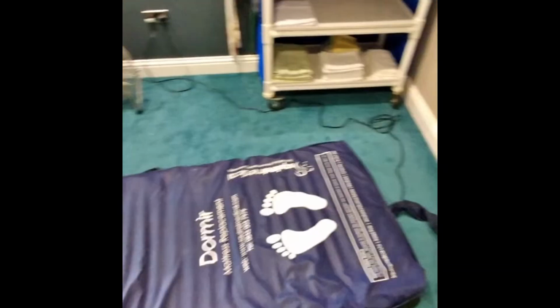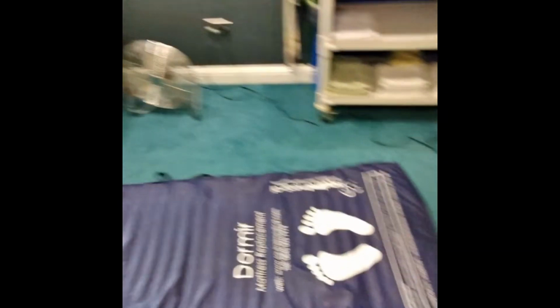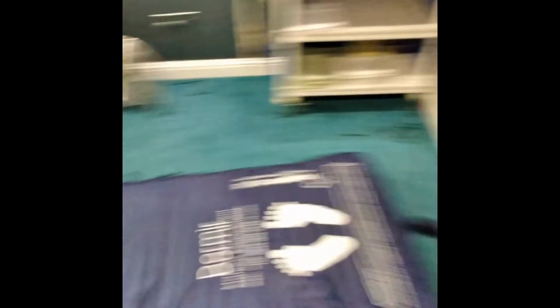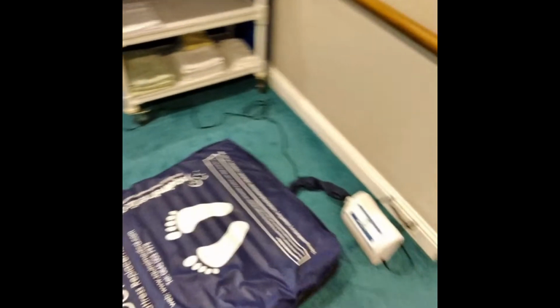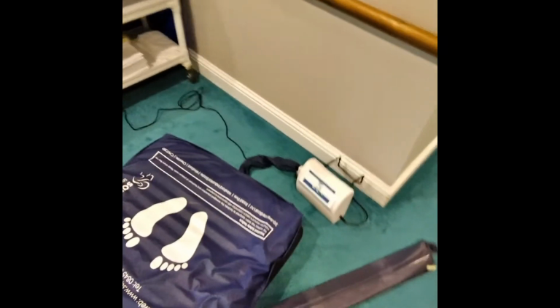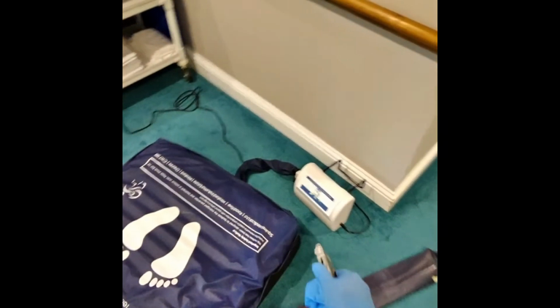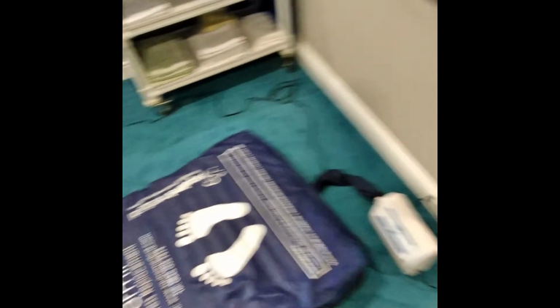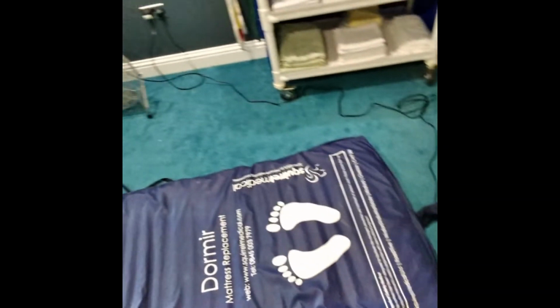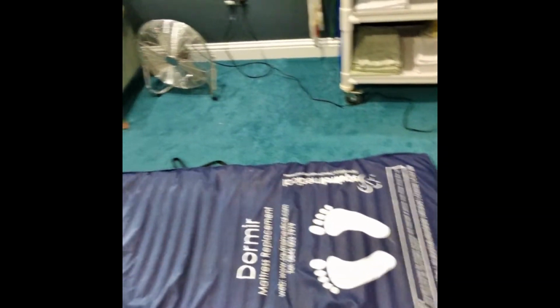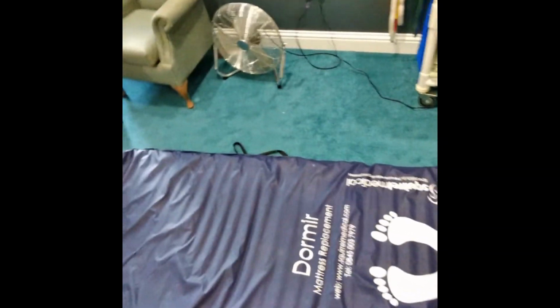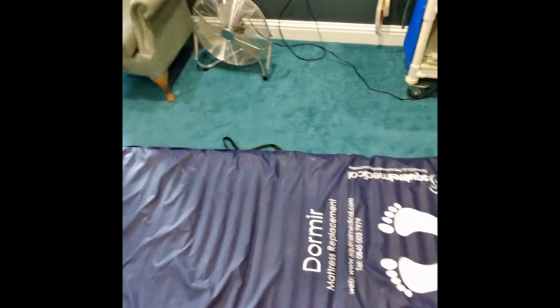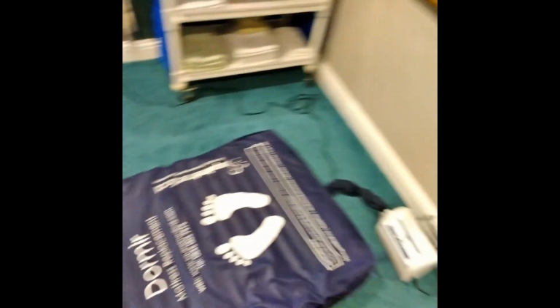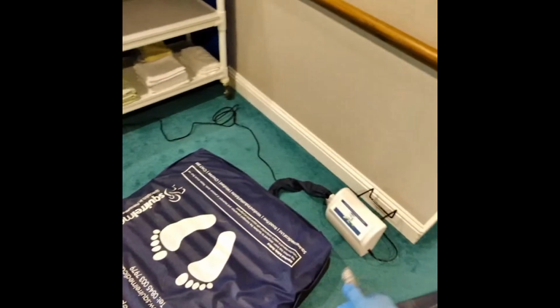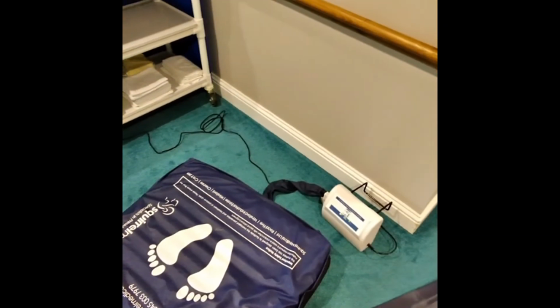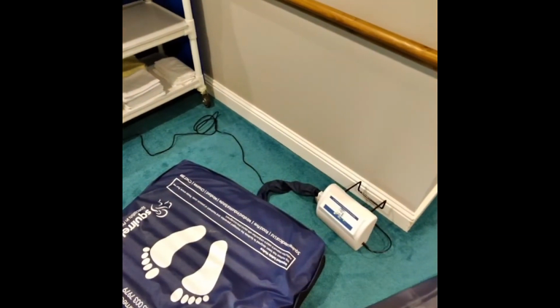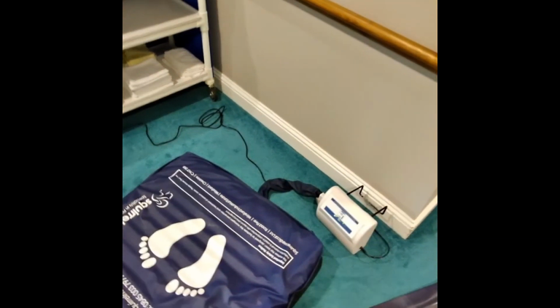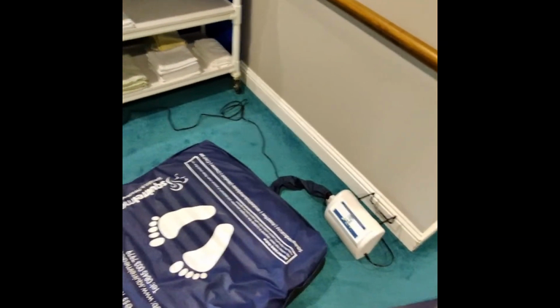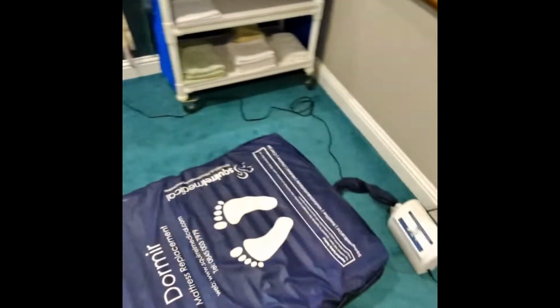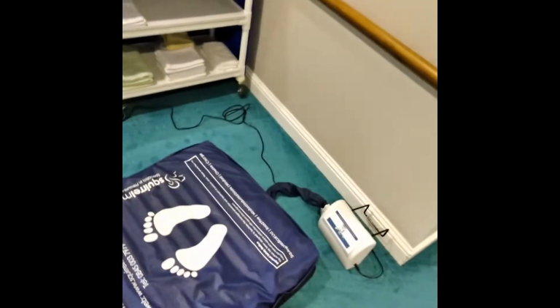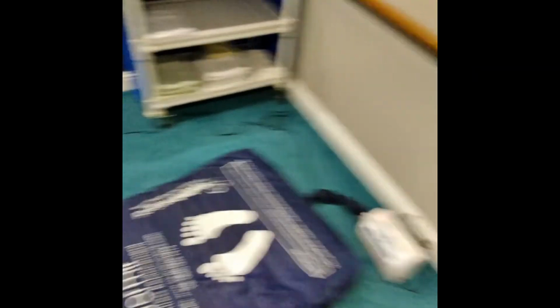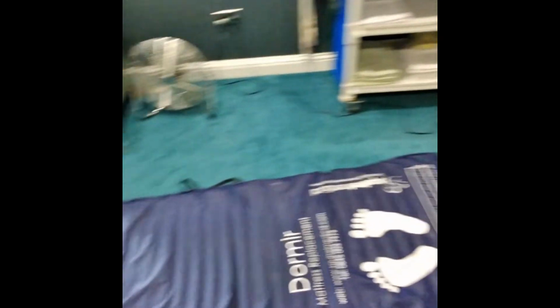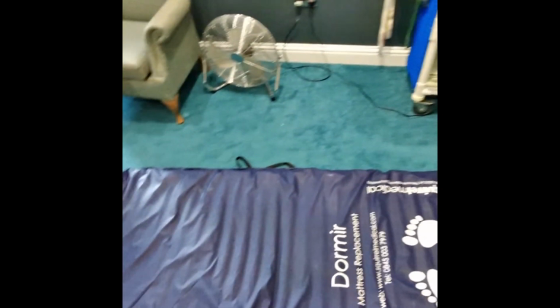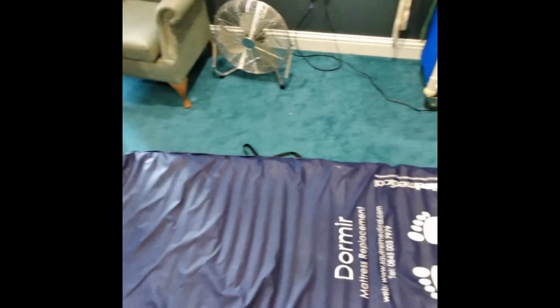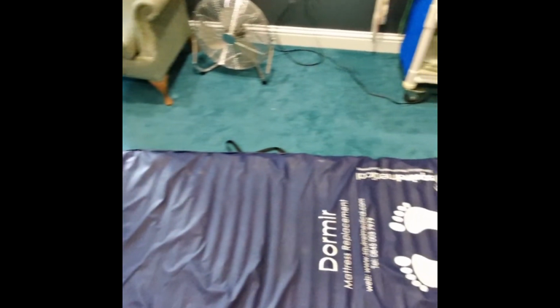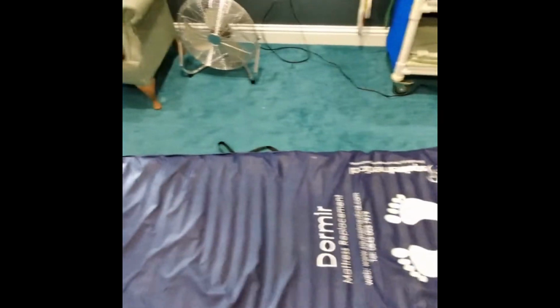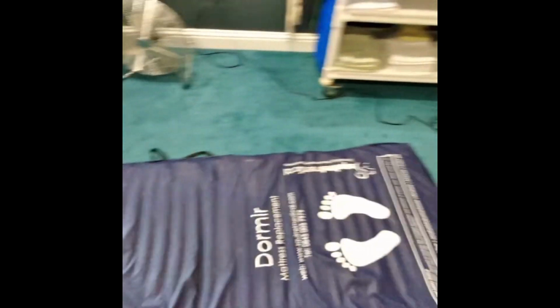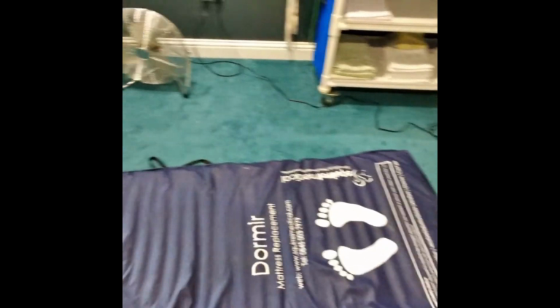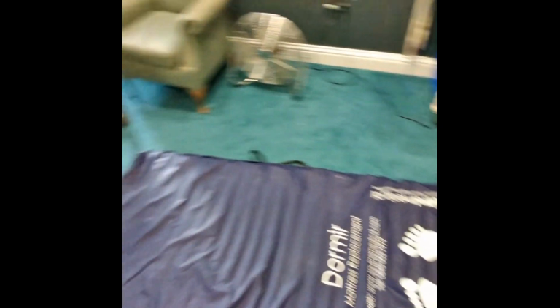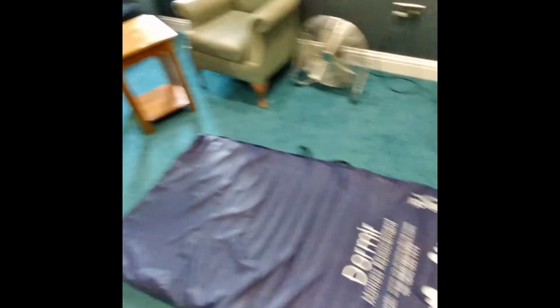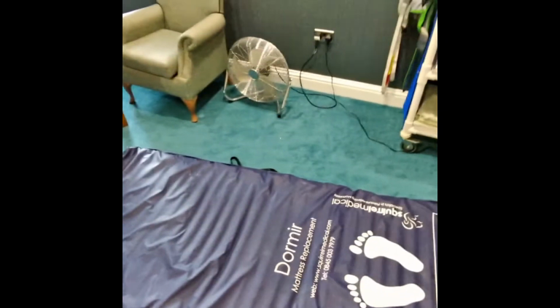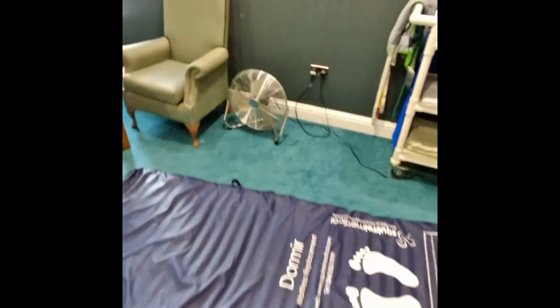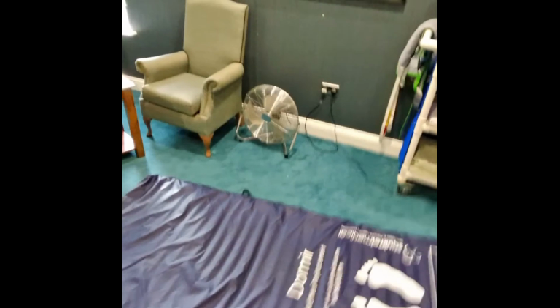The mattress is fixed — it's fully inflated with no low pressure light on the pump. Thank you for watching the video.